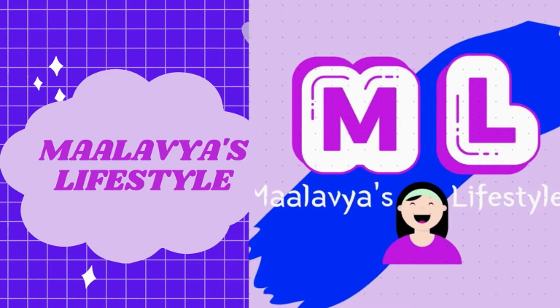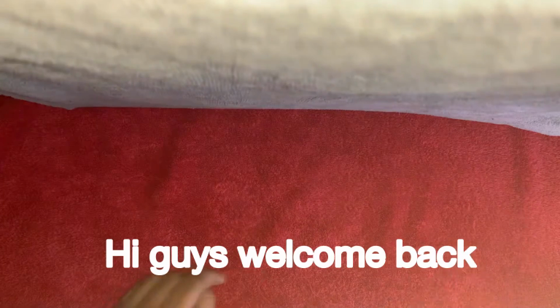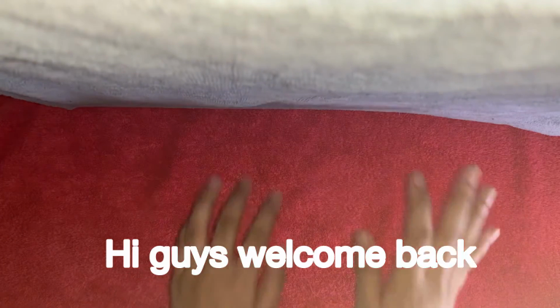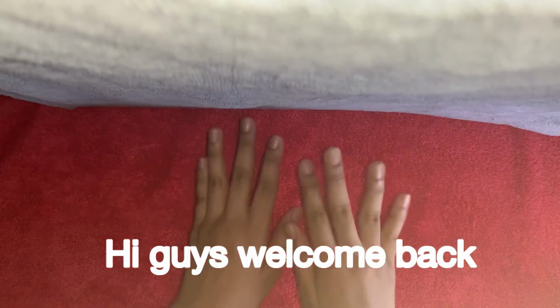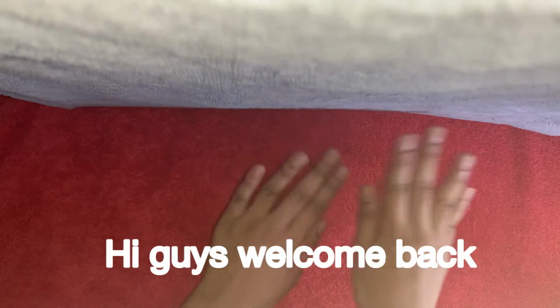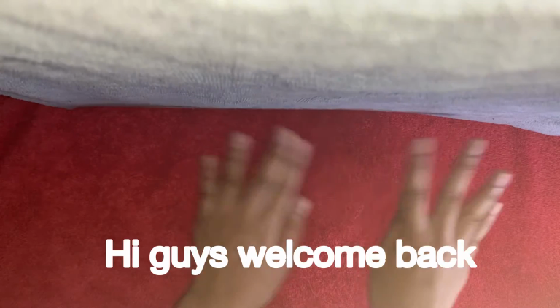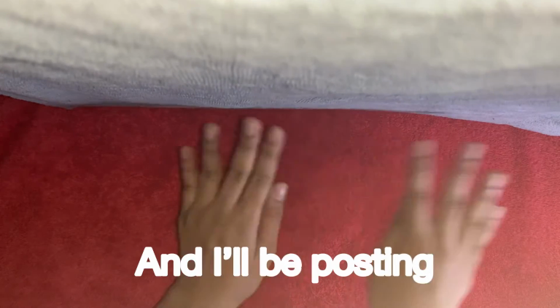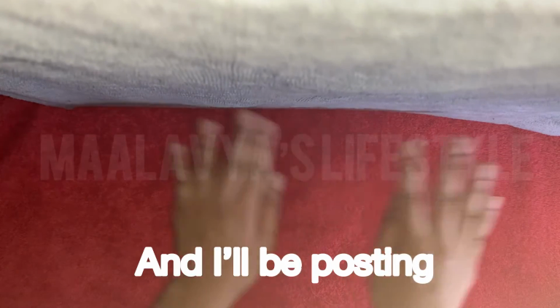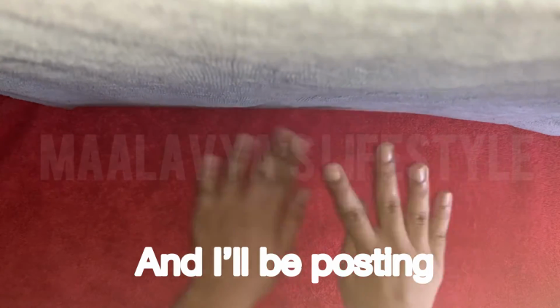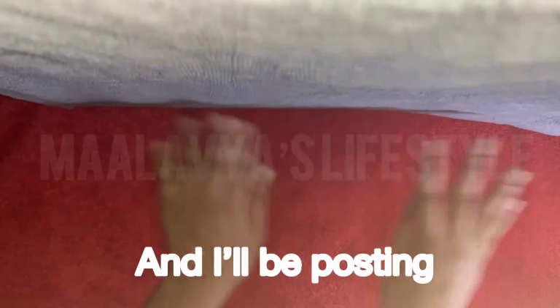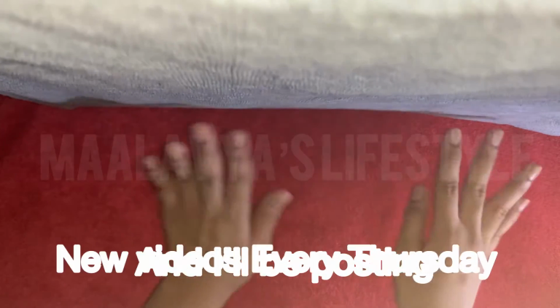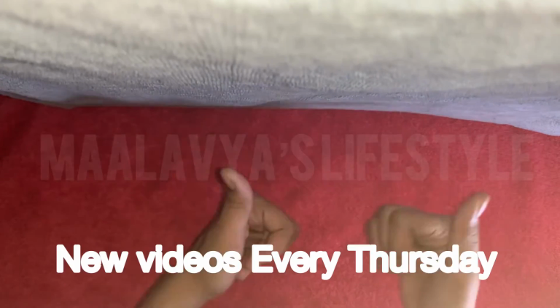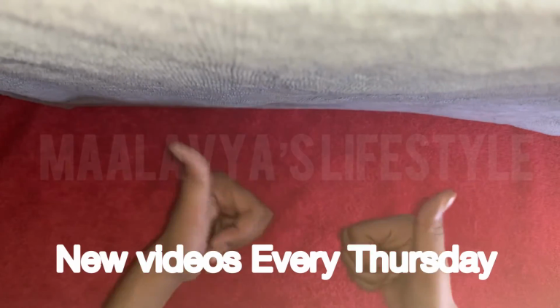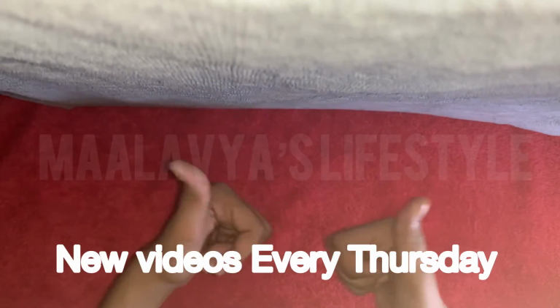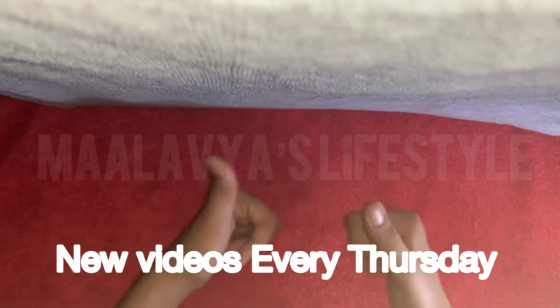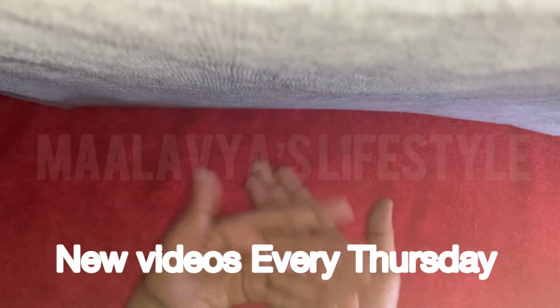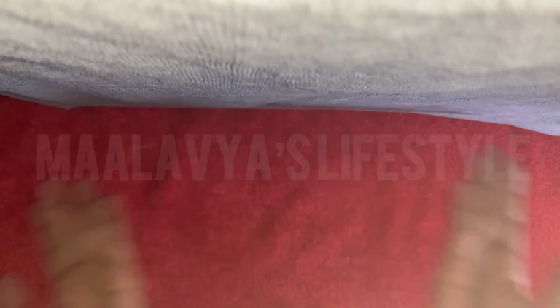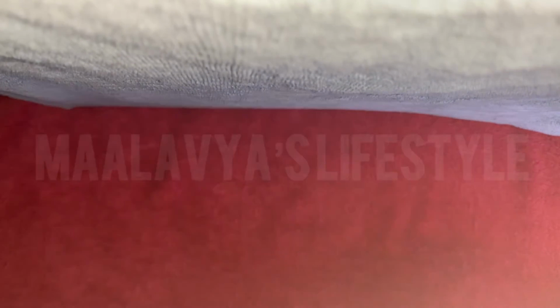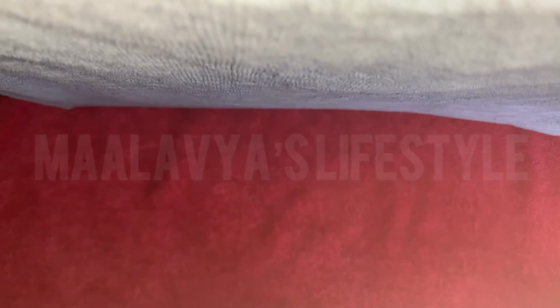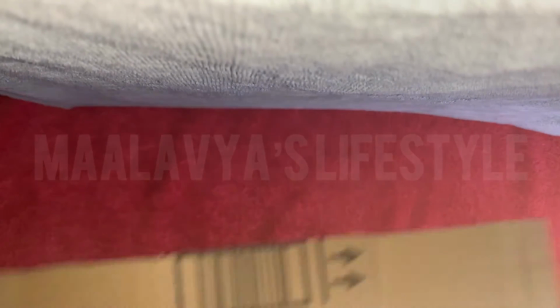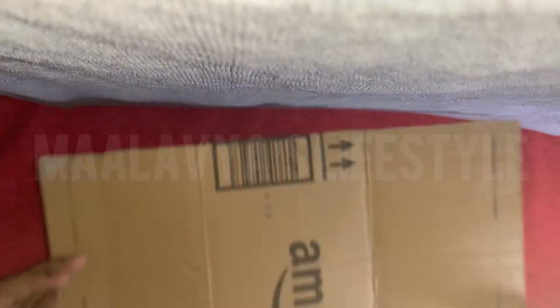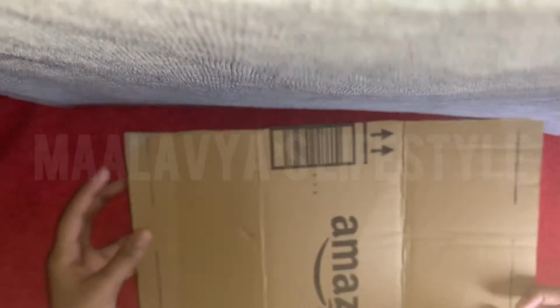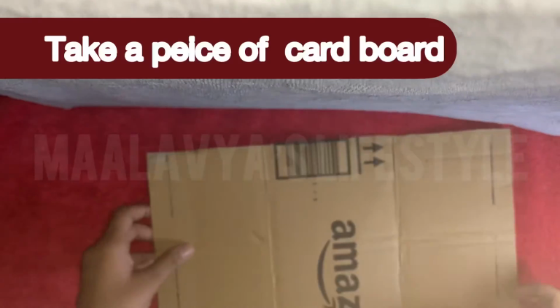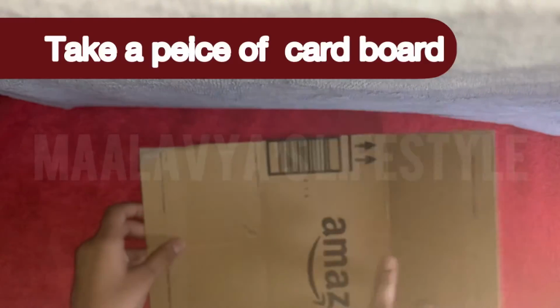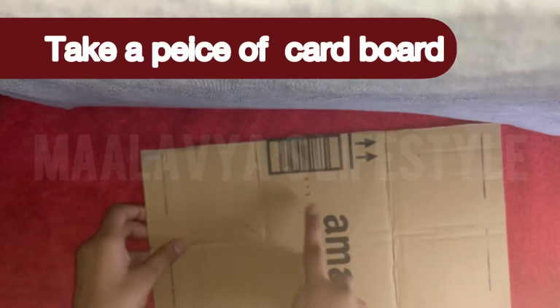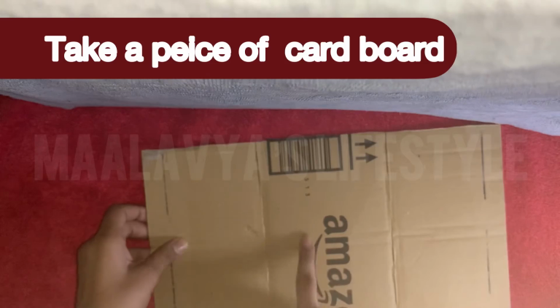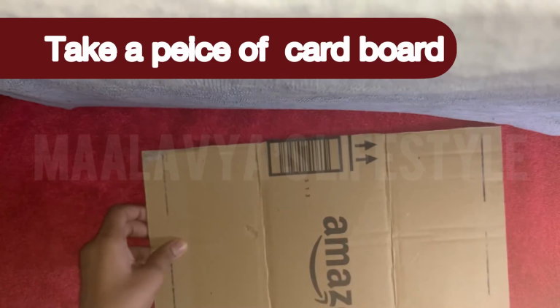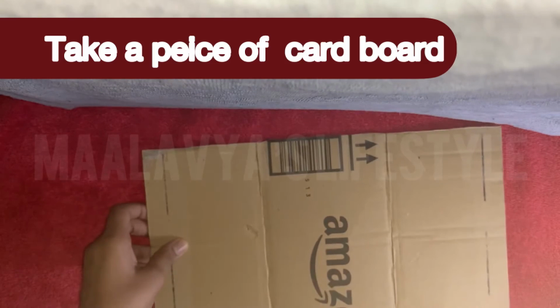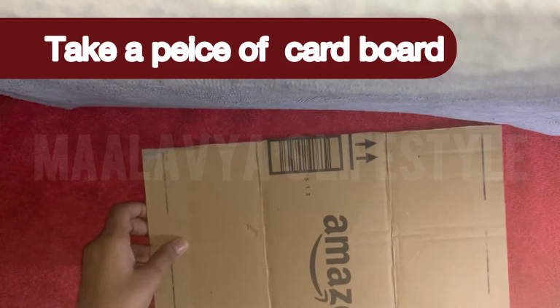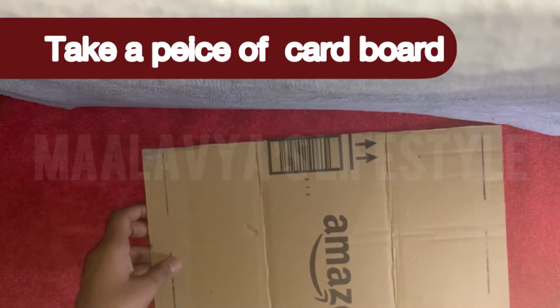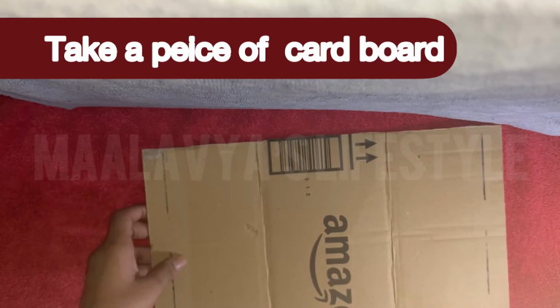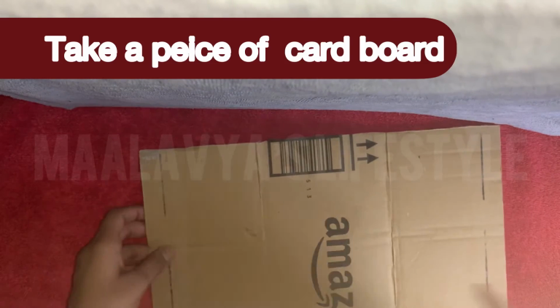Hi guys, welcome back! I'll be posting new videos every Thursday. Take a piece of cardboard — I'm using Amazon boxes.